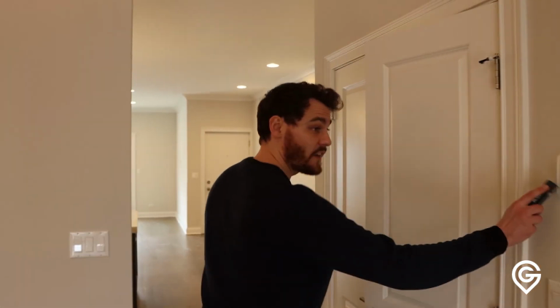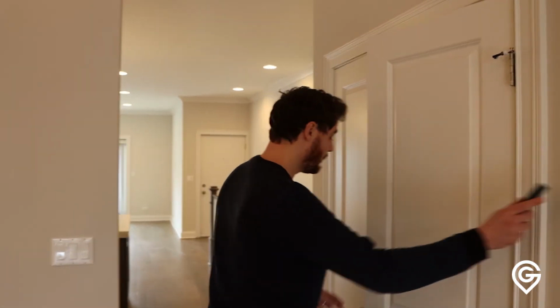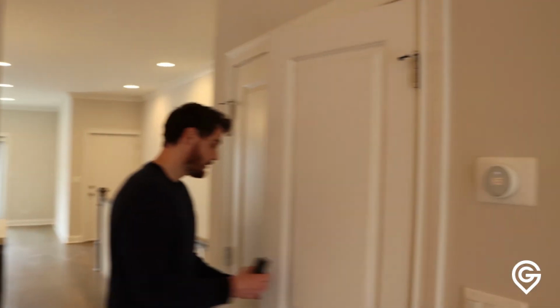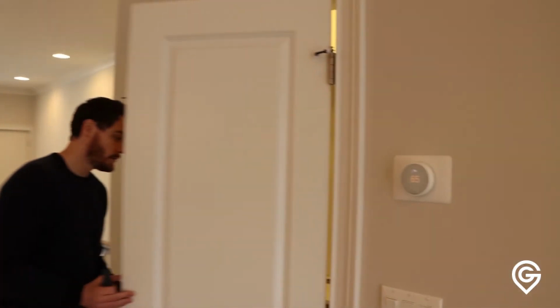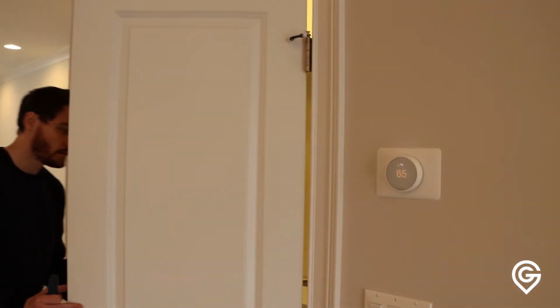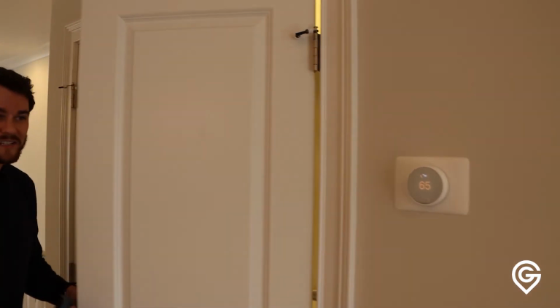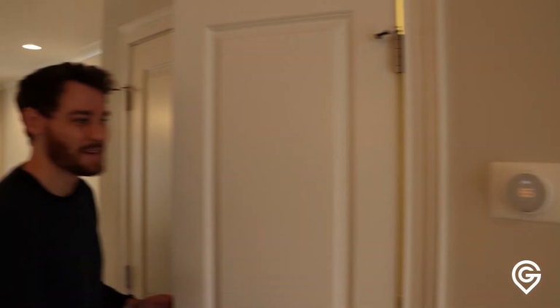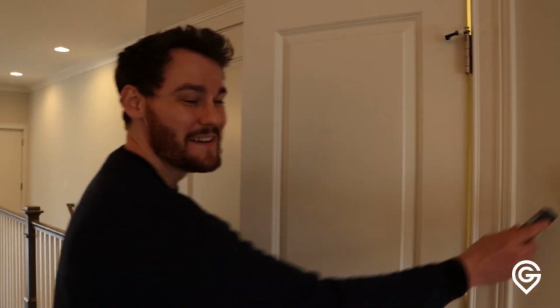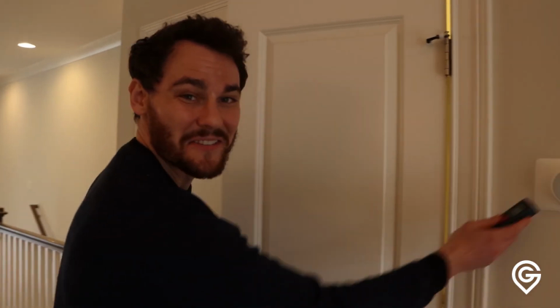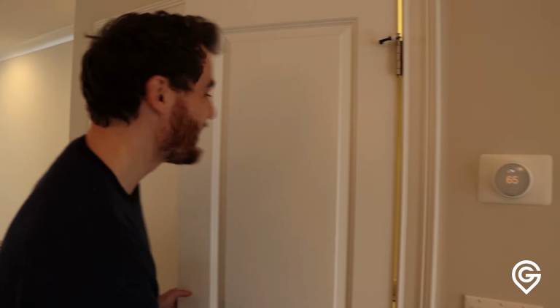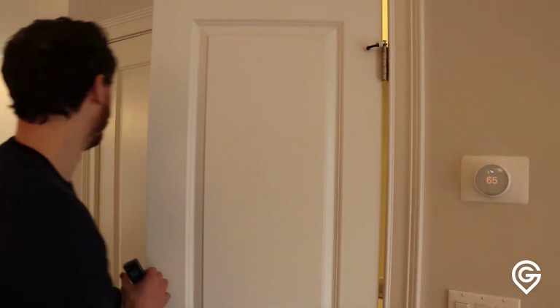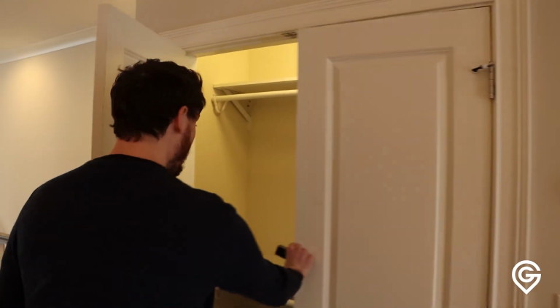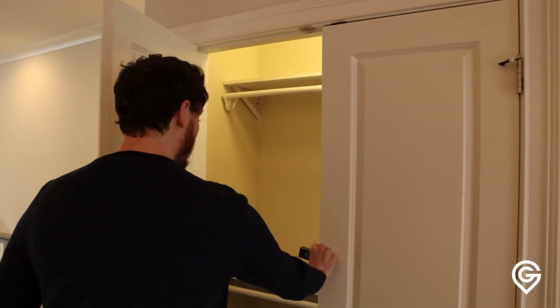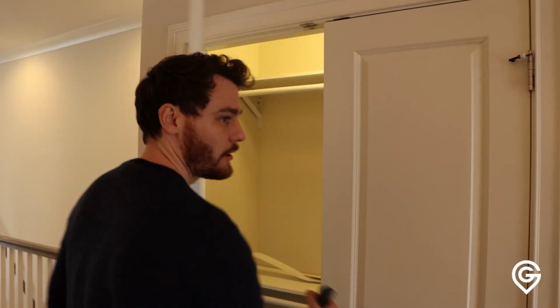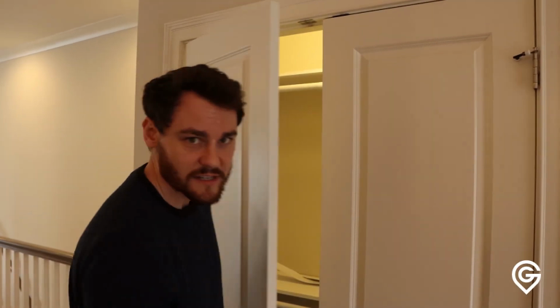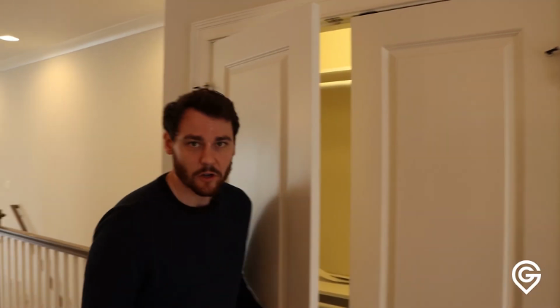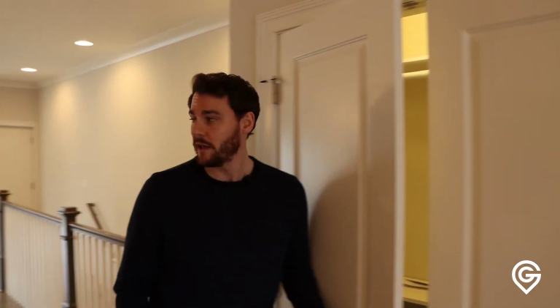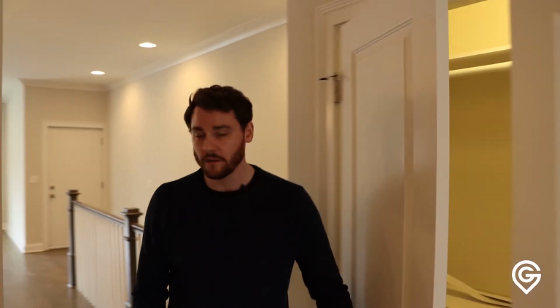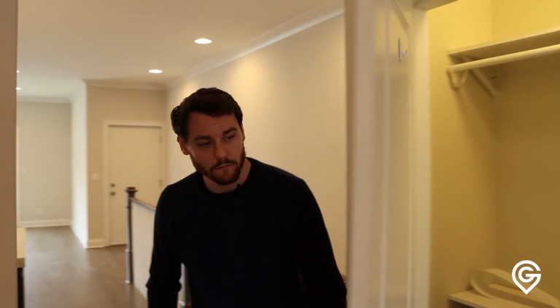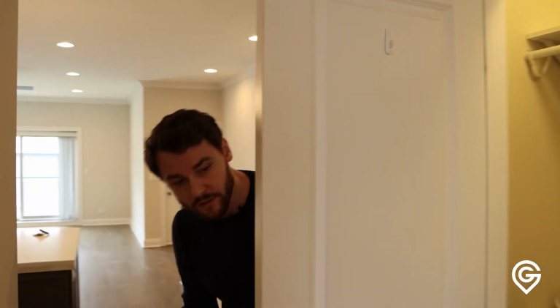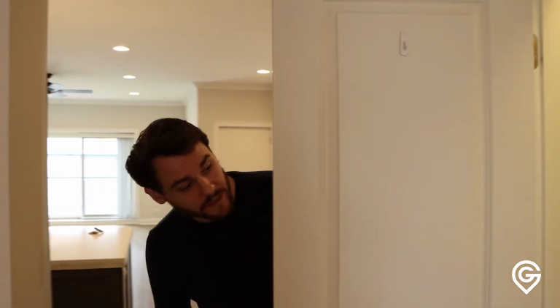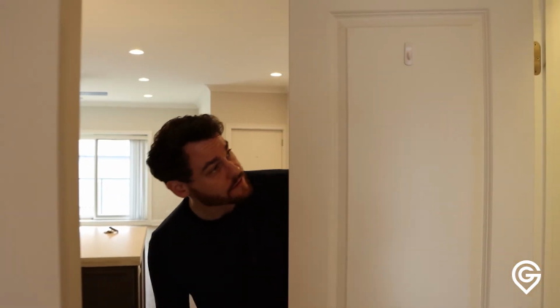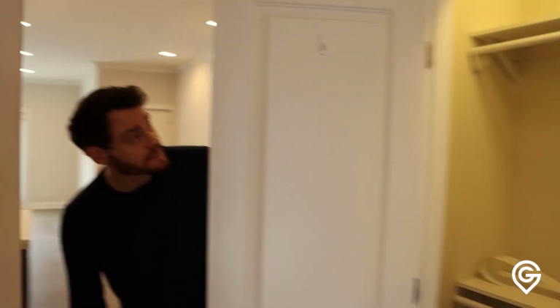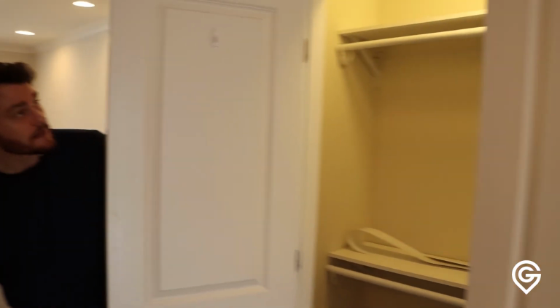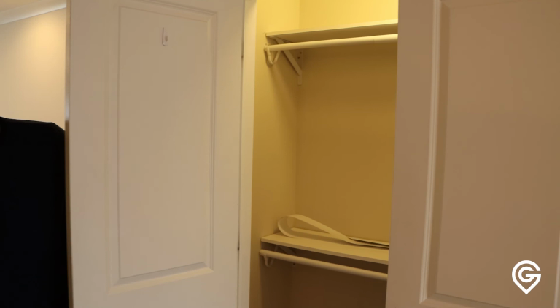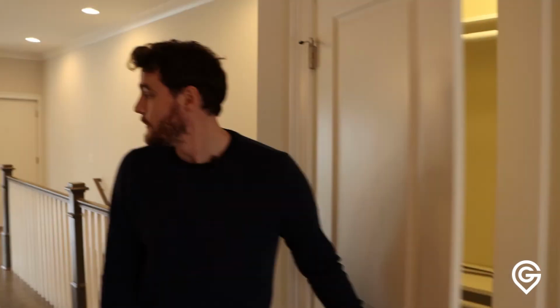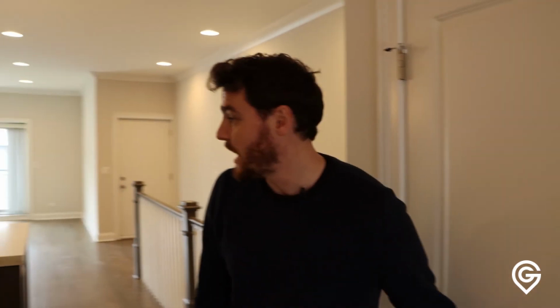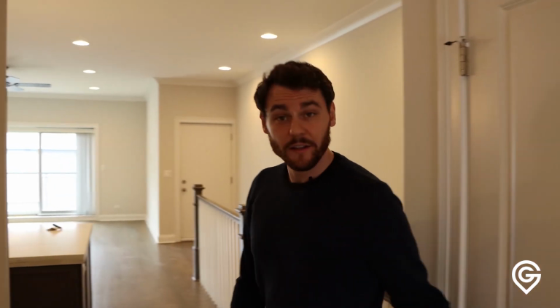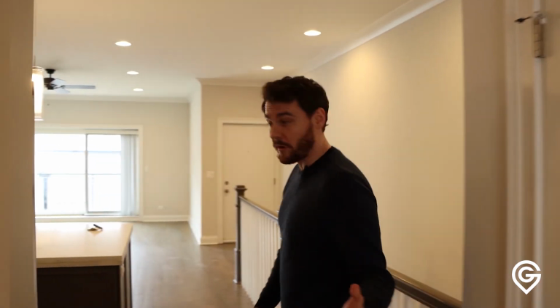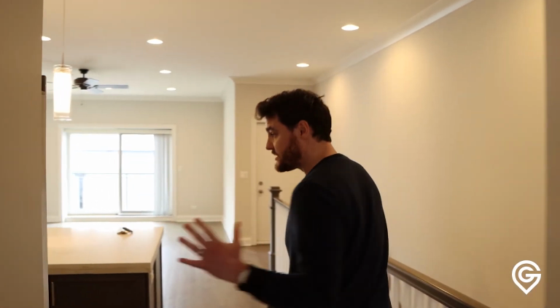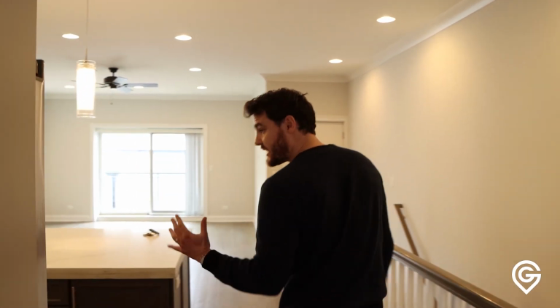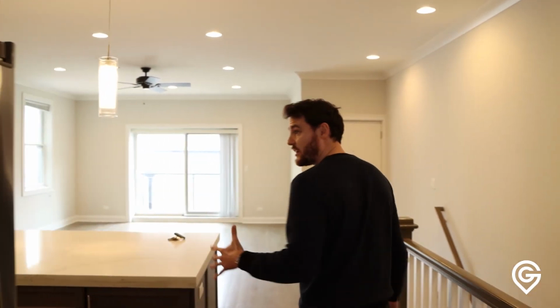Nest thermostat right here. Coat closet — always nice to have a coat closet. Really good space as you can see. And then it leads us right into the kitchen area.